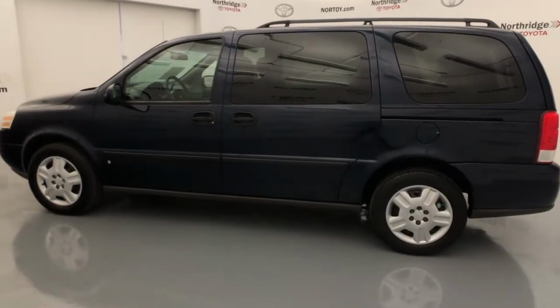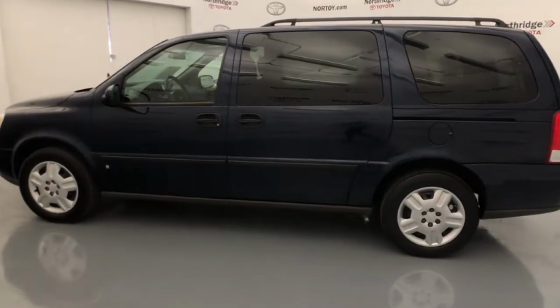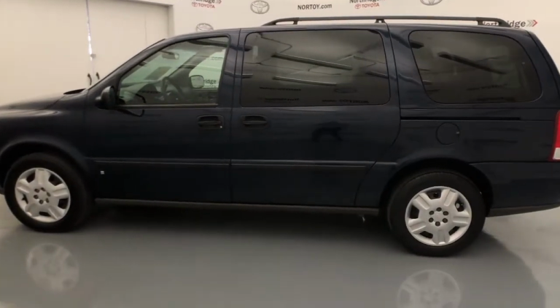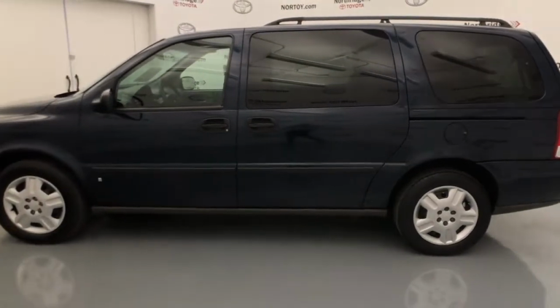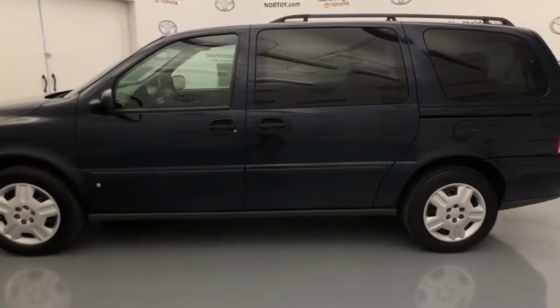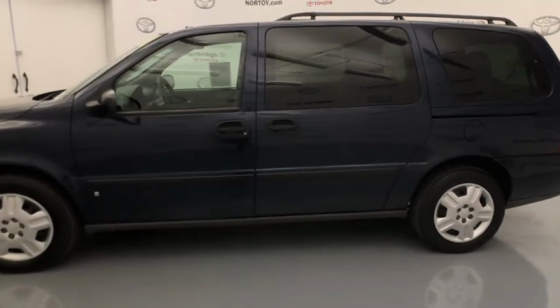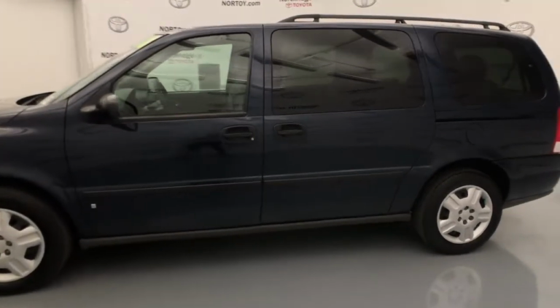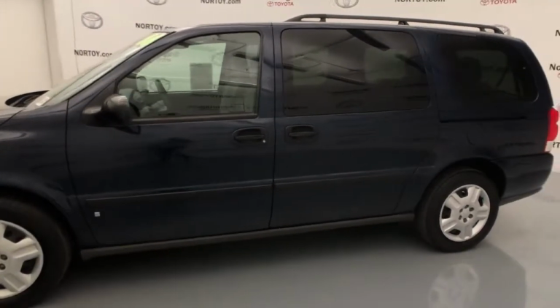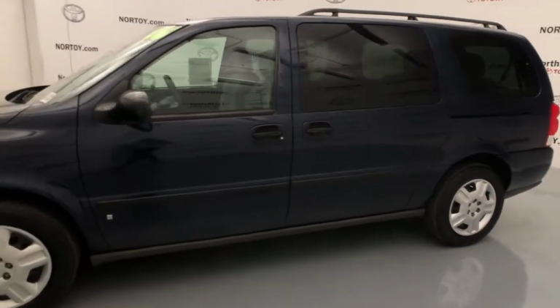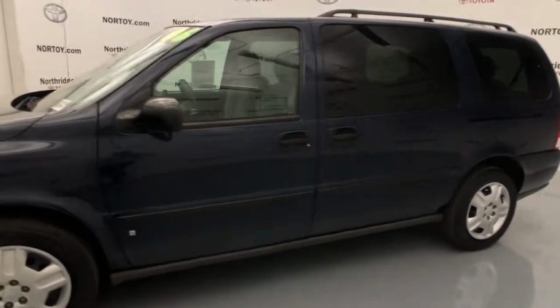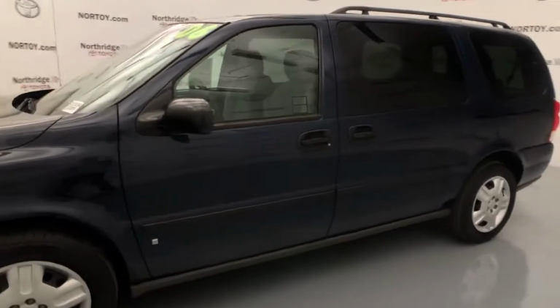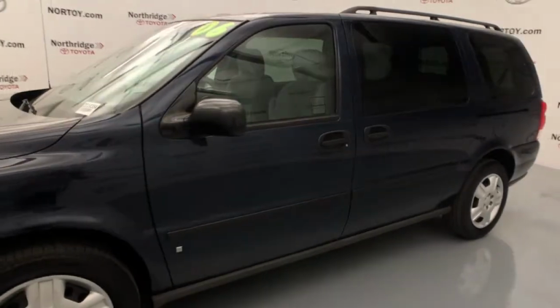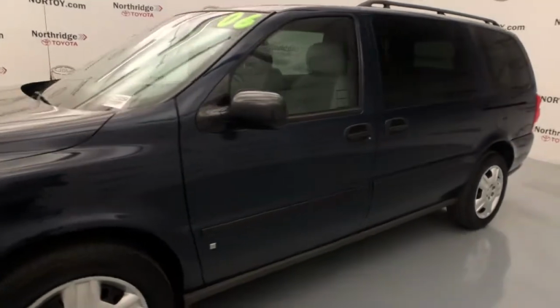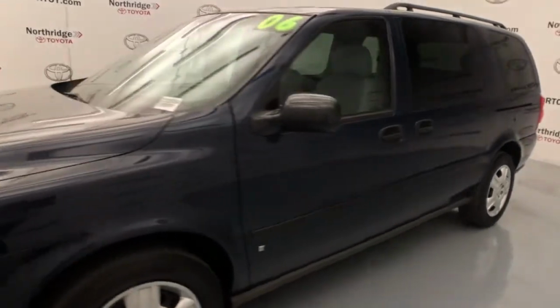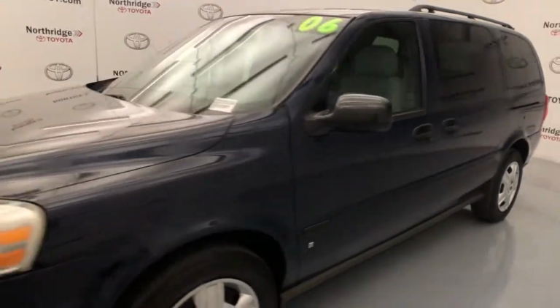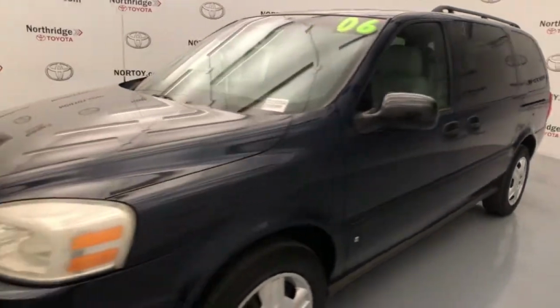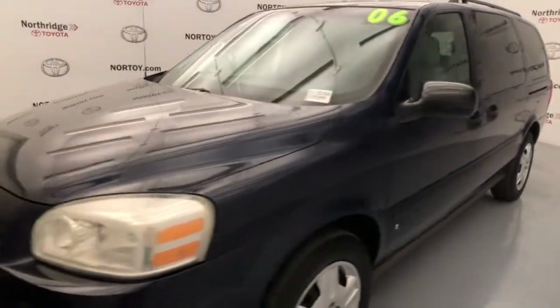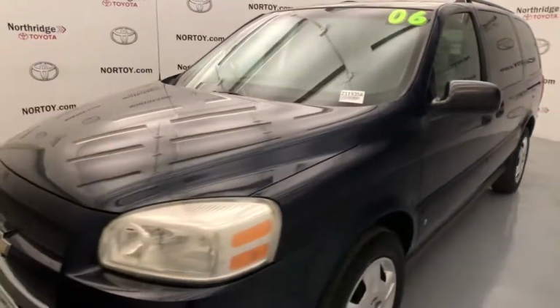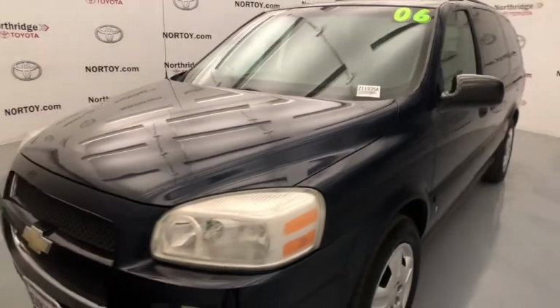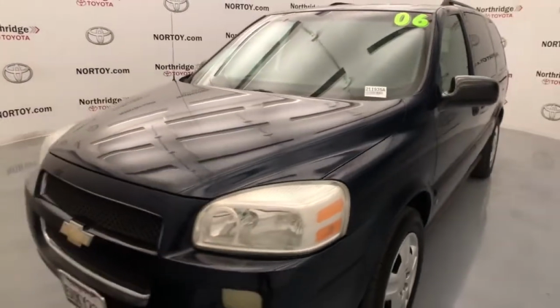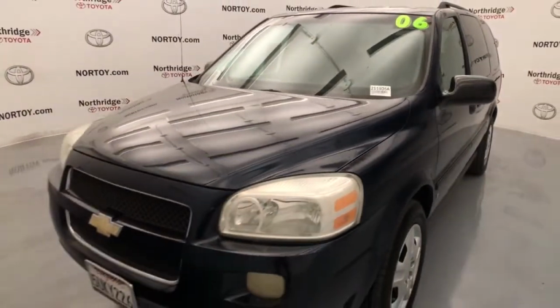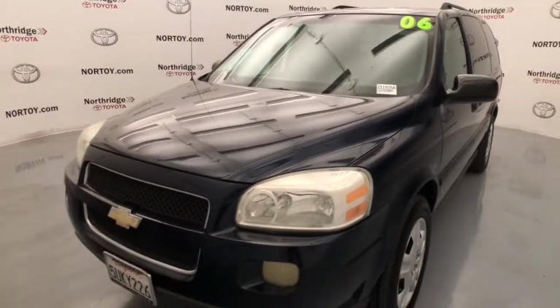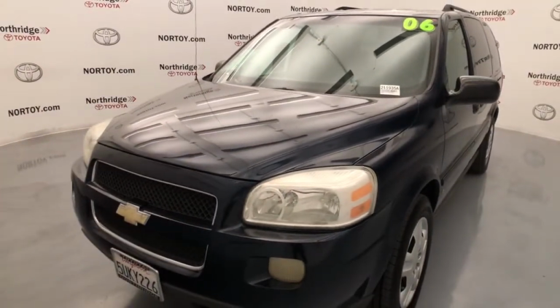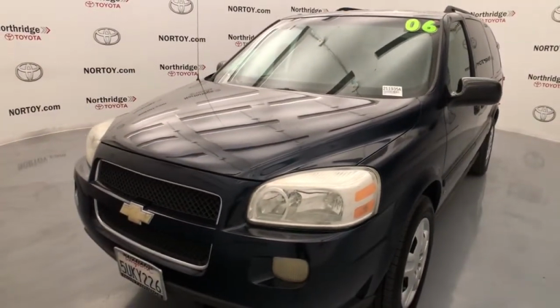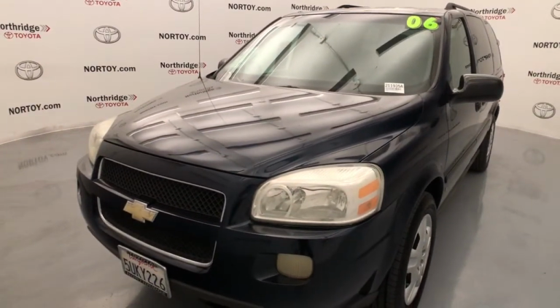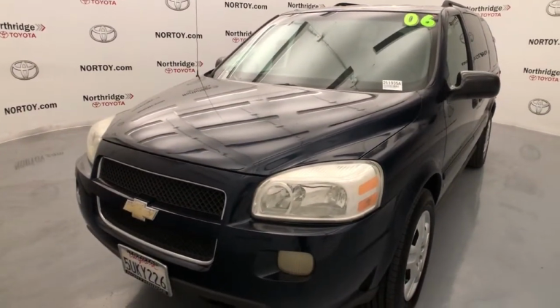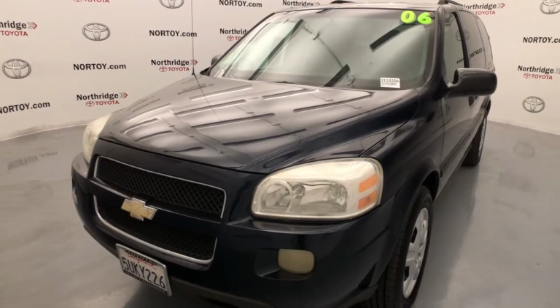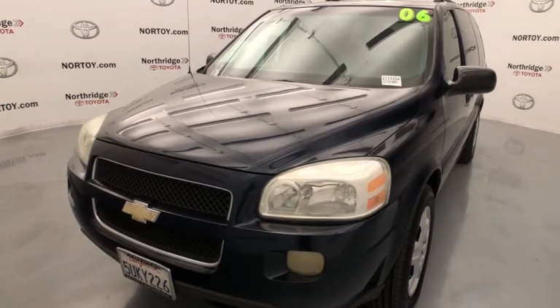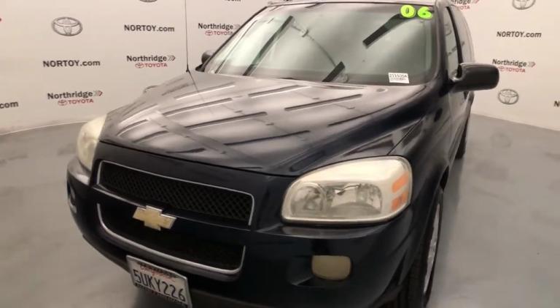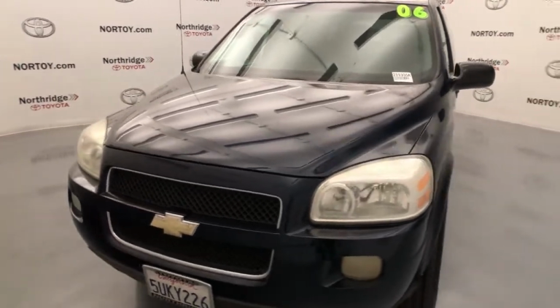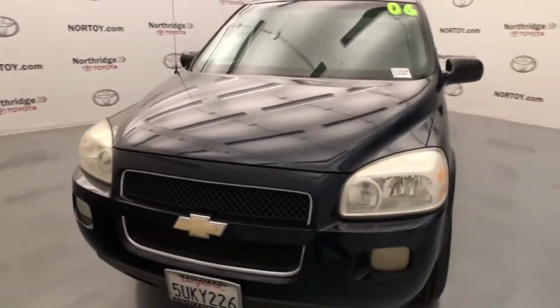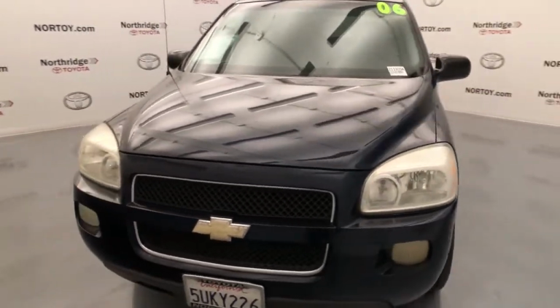Feel relaxed when you're at the wheel of this well-designed Uplander. Treat yourself to a test drive today. Our staff will toss you the keys and give you an outstanding customer experience.